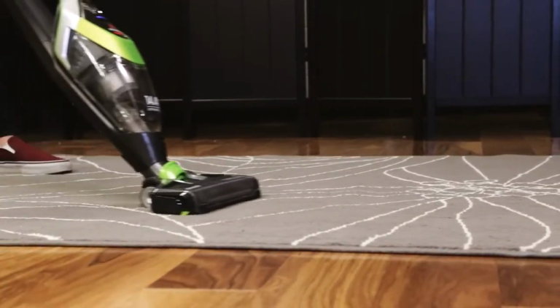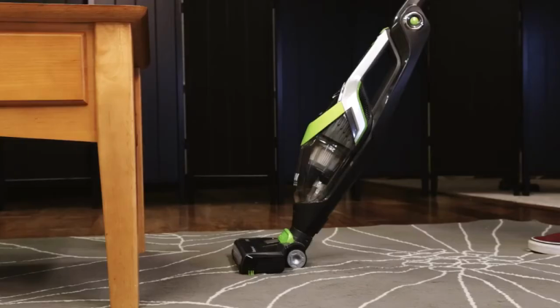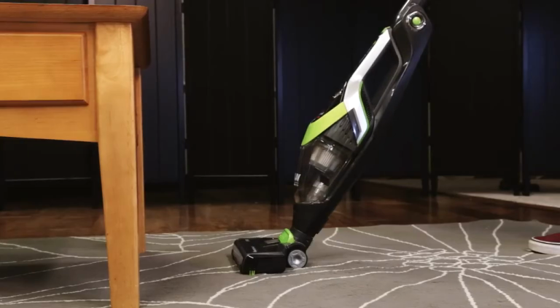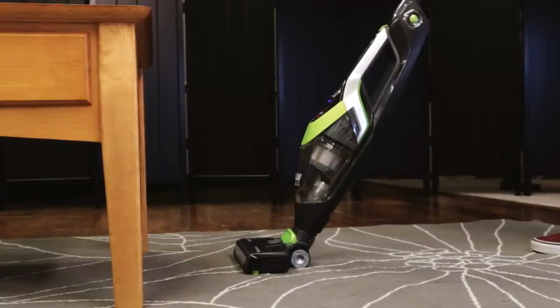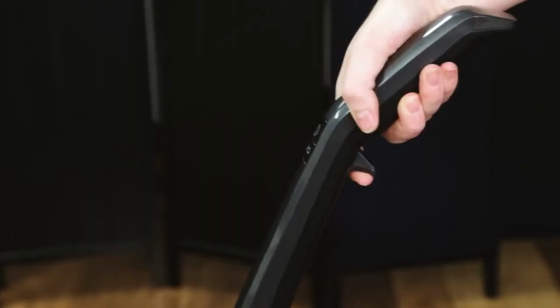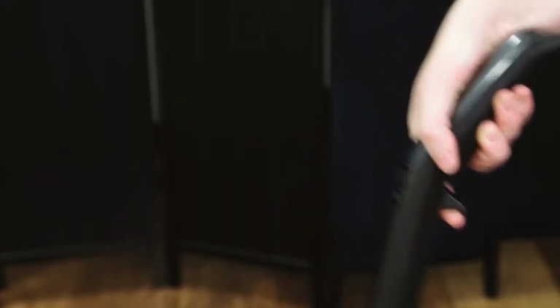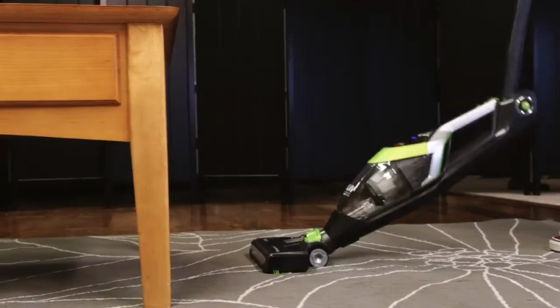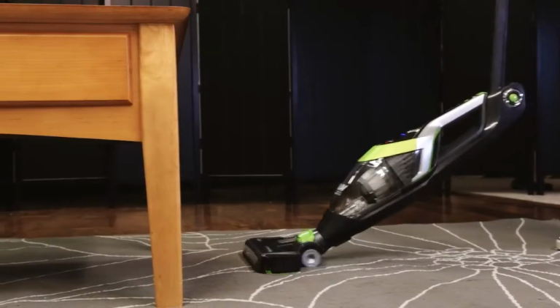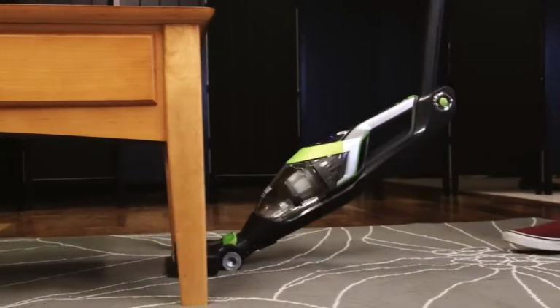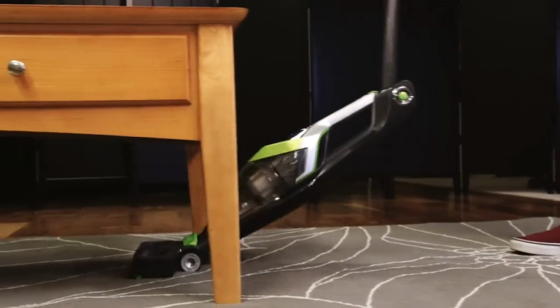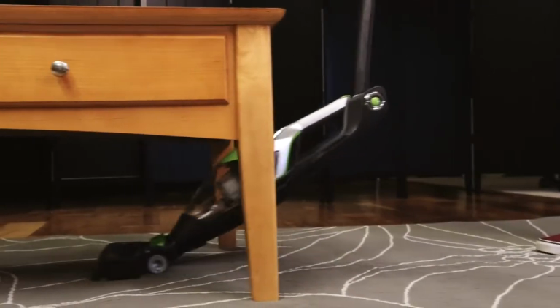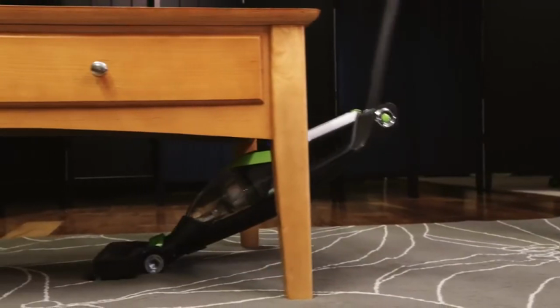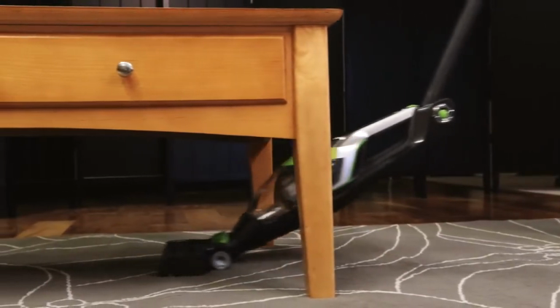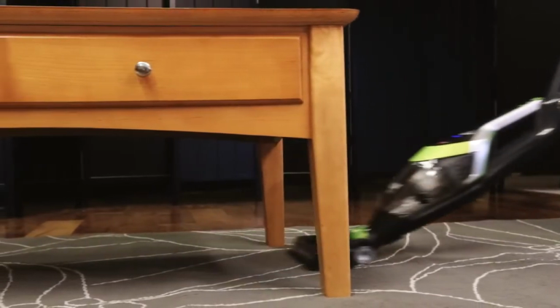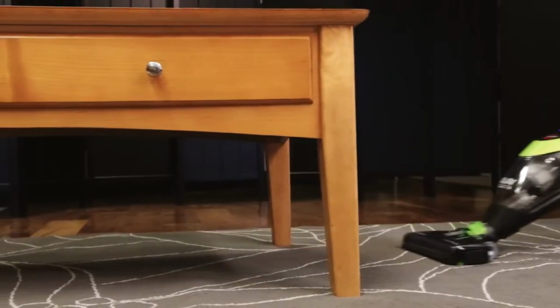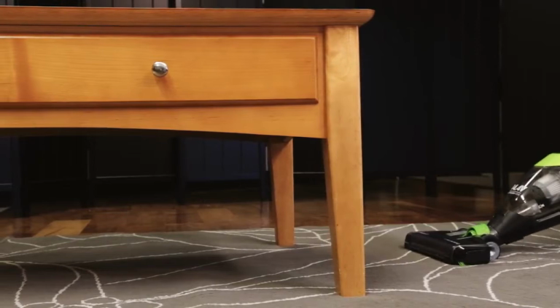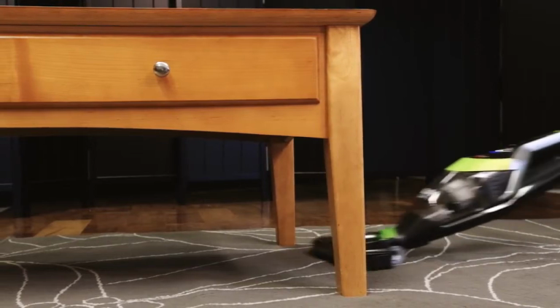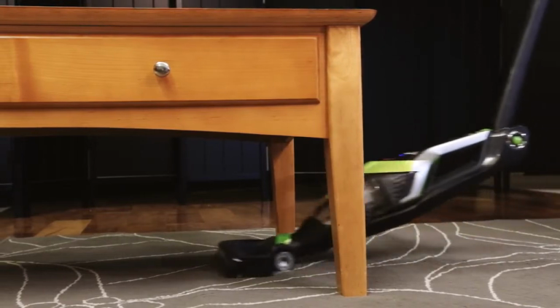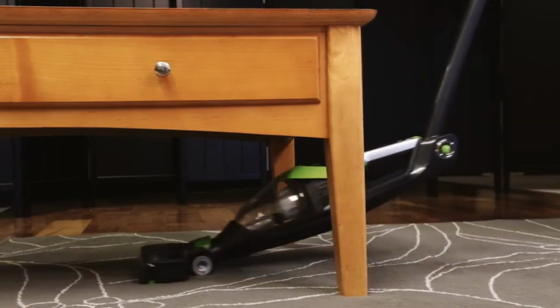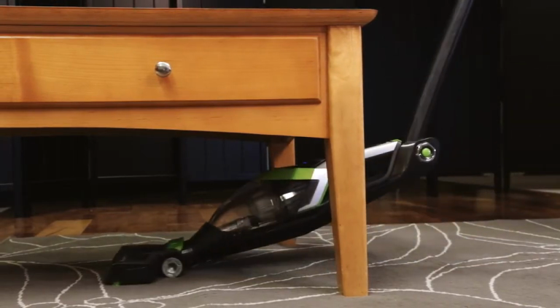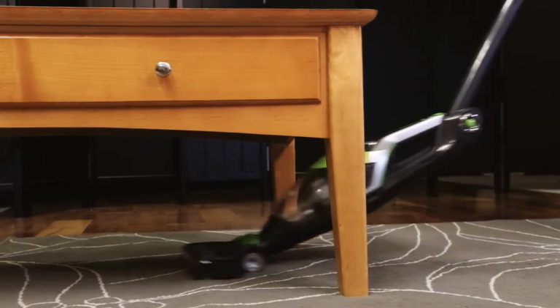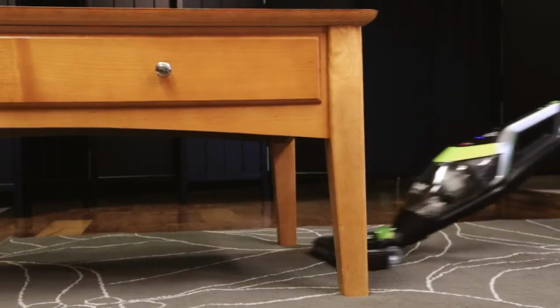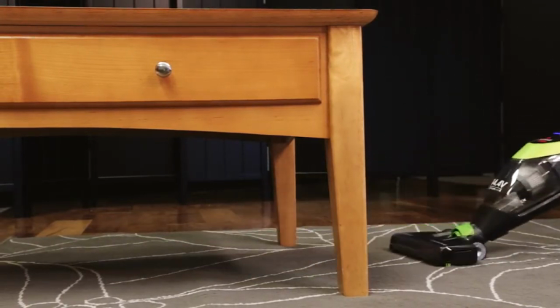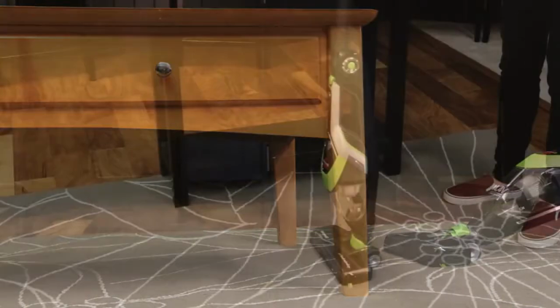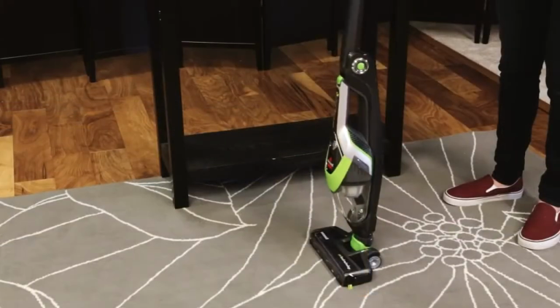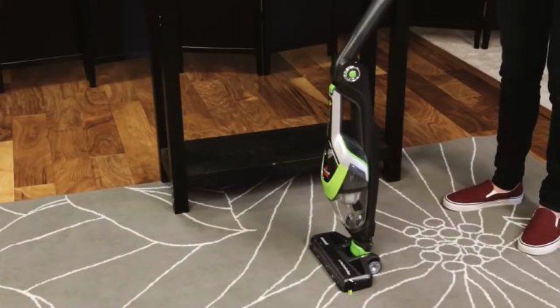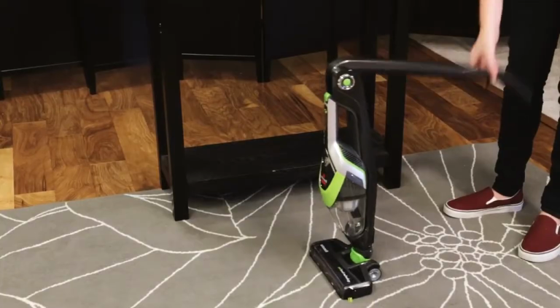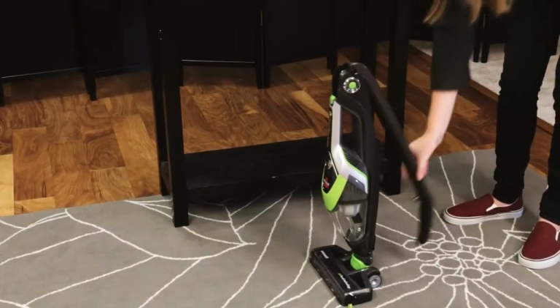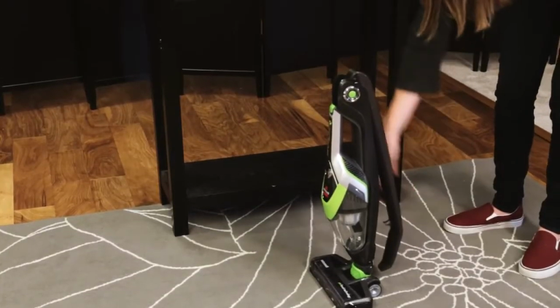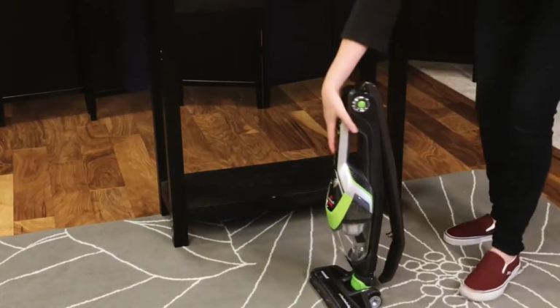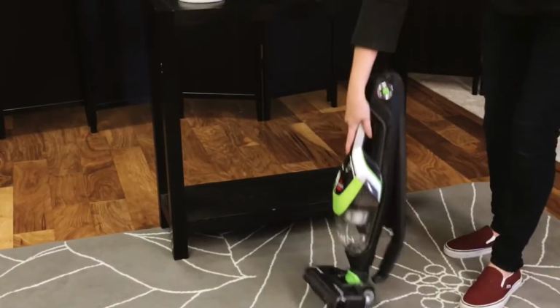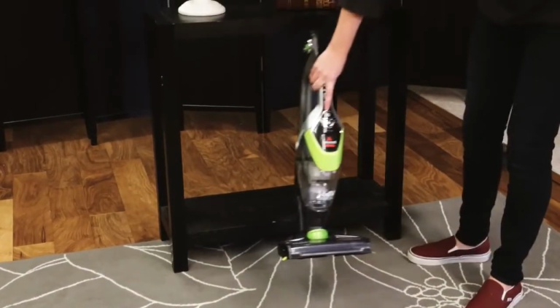Your machine is equipped with a two-way folding handle. Press the trigger on the handle and fold forward to easily clean underneath low places. Fold the handle backward for compact storage of your machine.